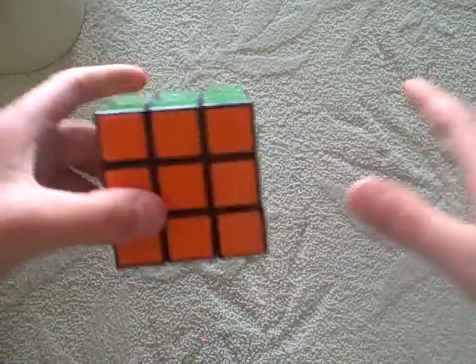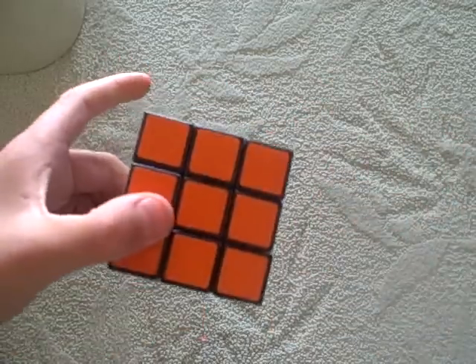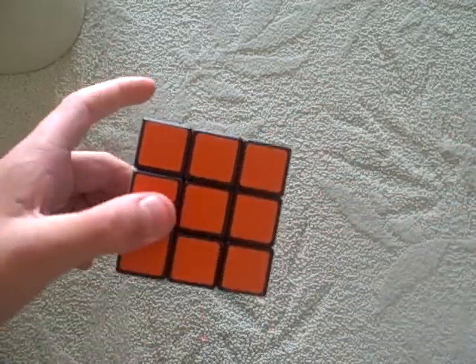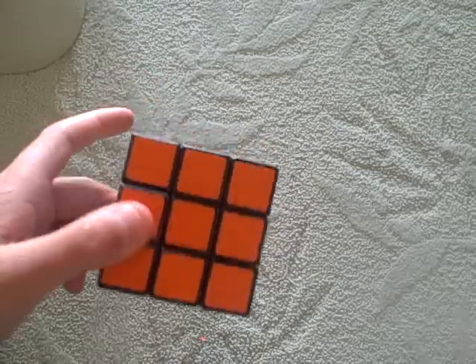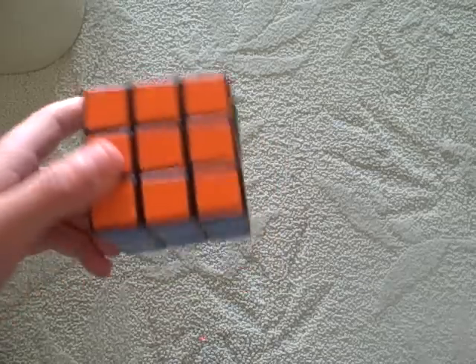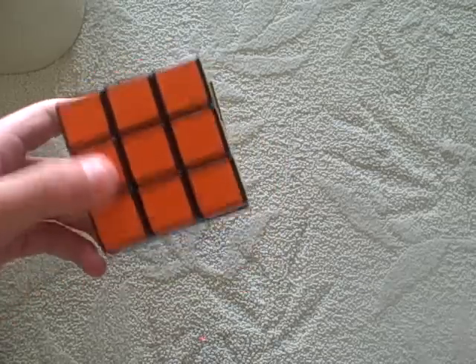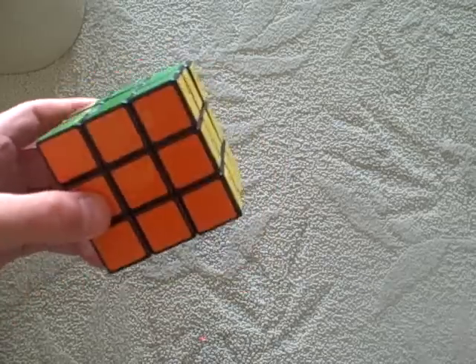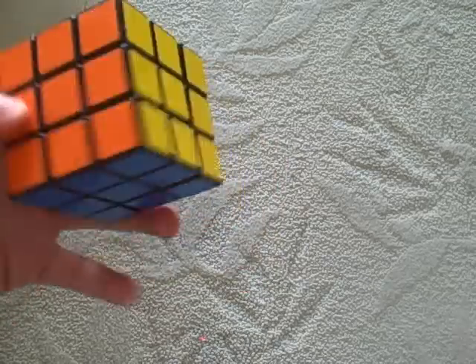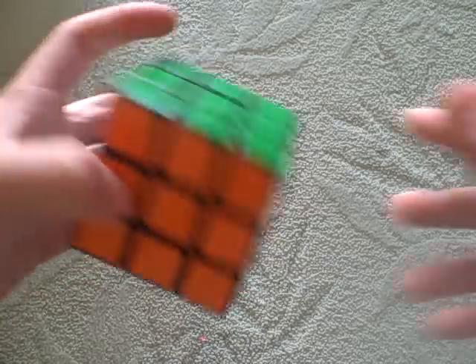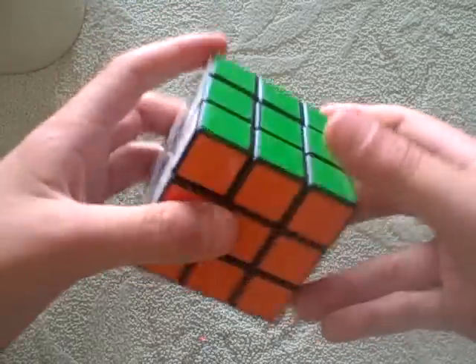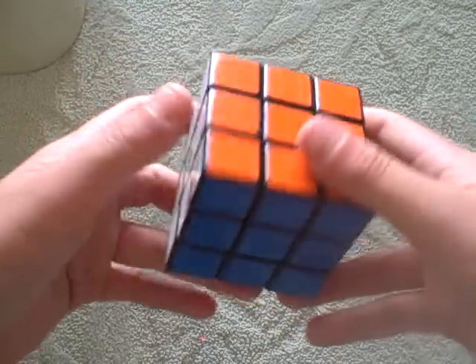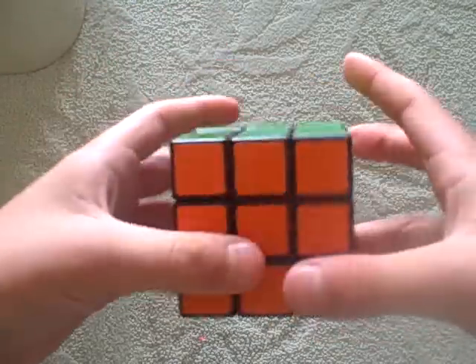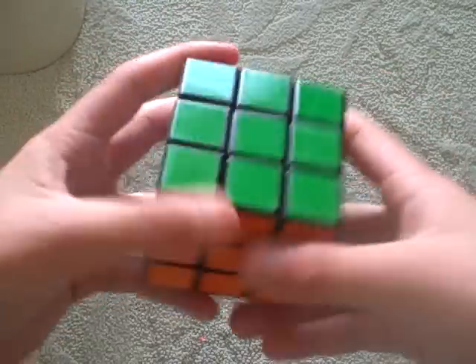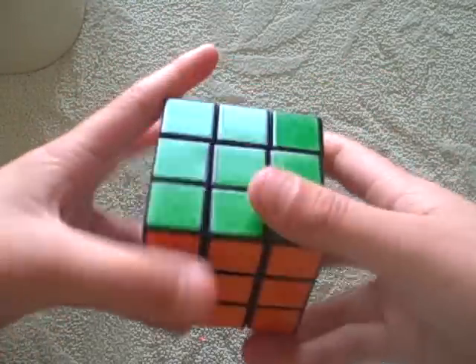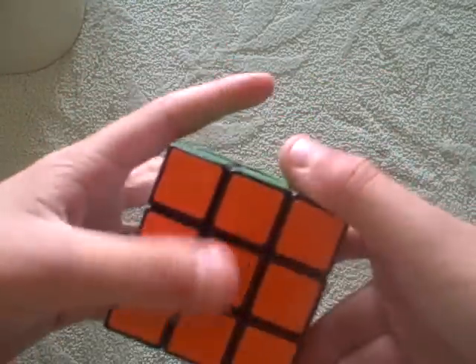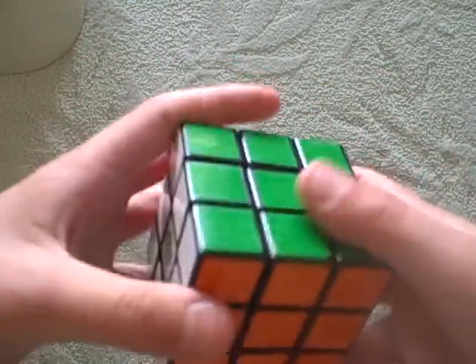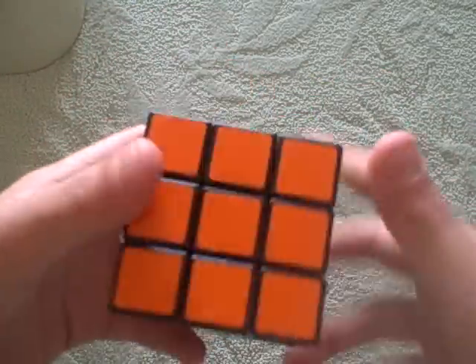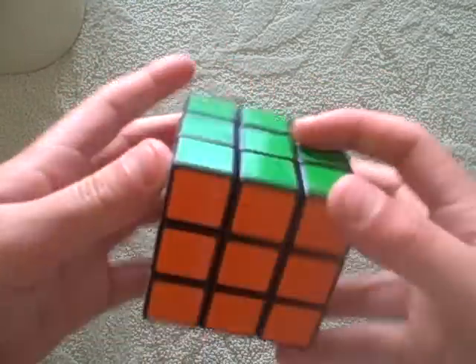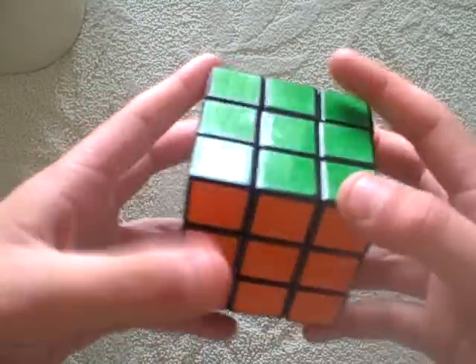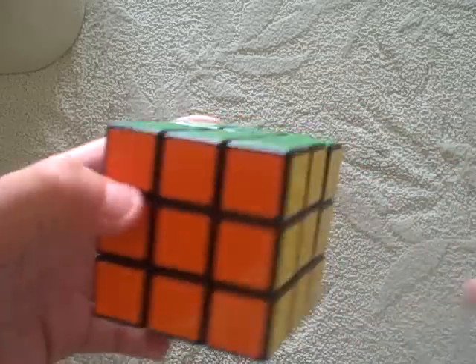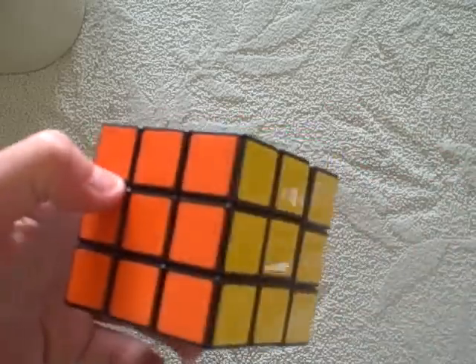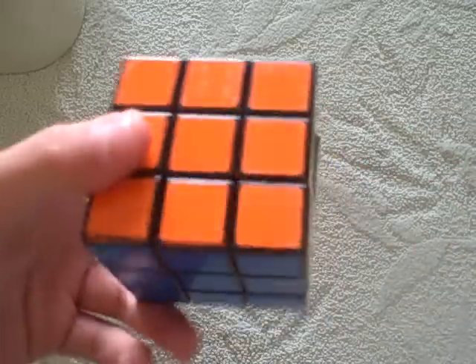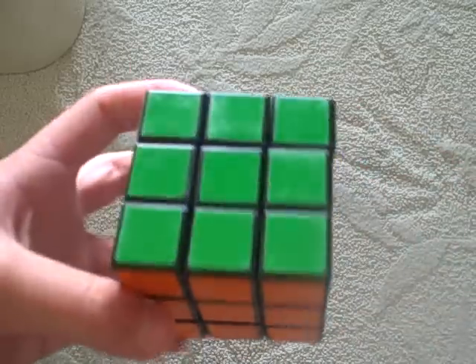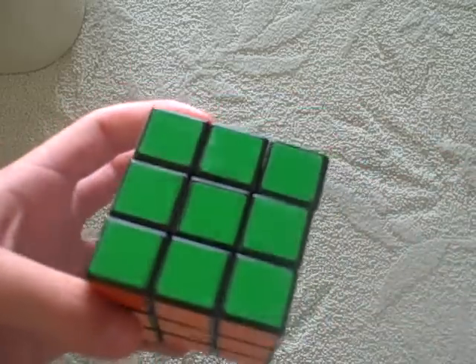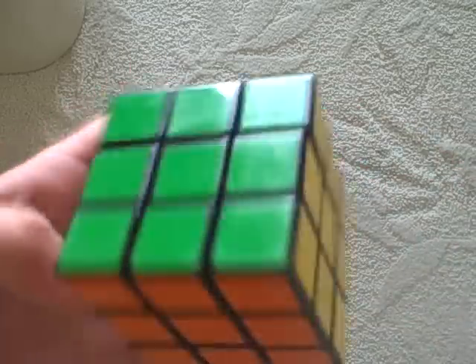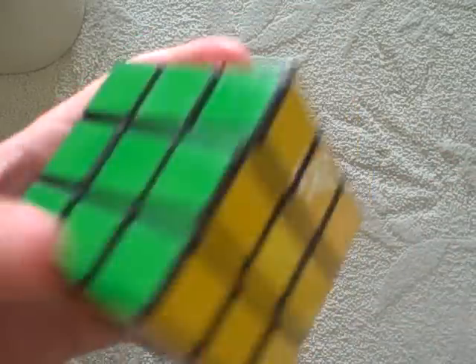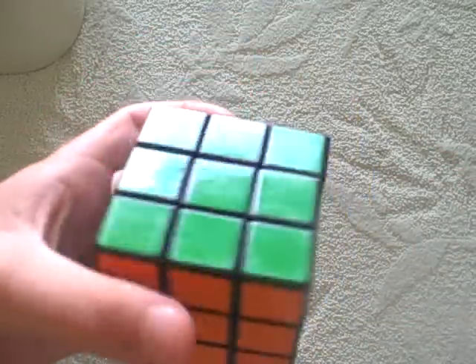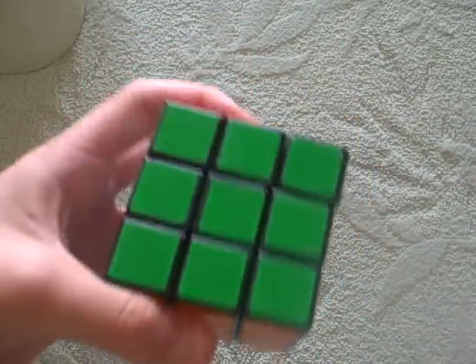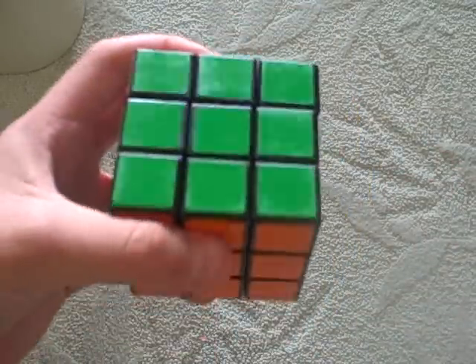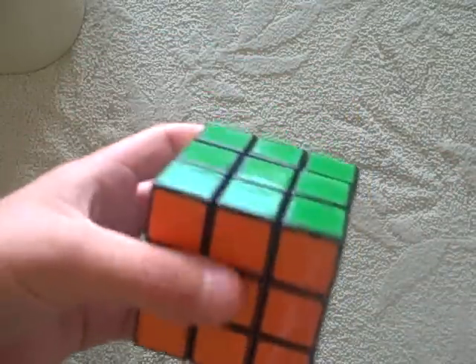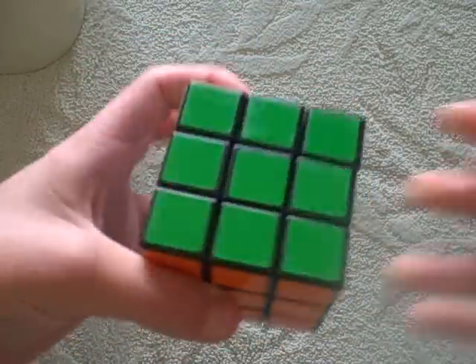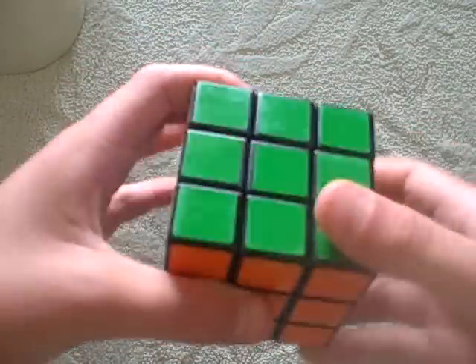Here's one of the seven algorithms you'll be using. This is the right inverted, down inverted, right down algorithm. When done six times, the cube will return to the position that you started. So let's do it.